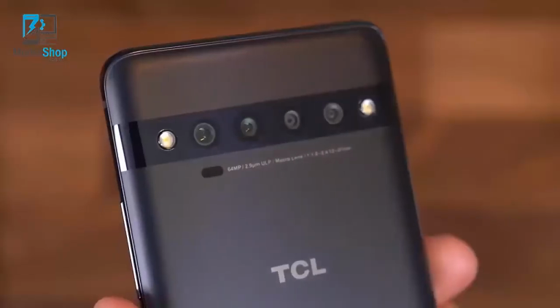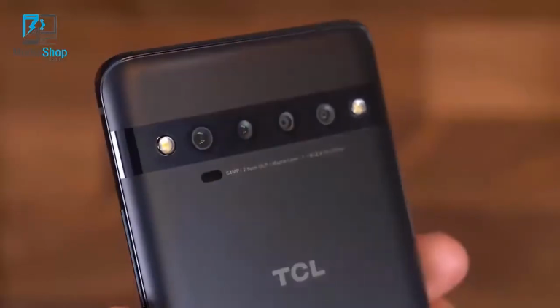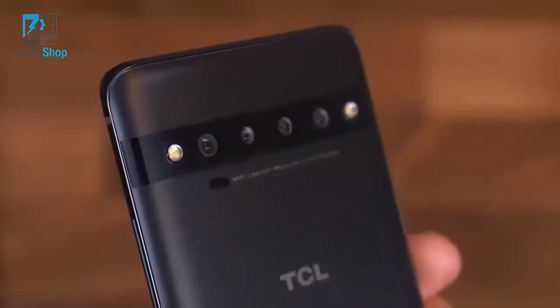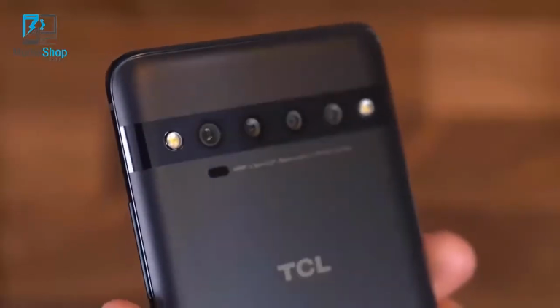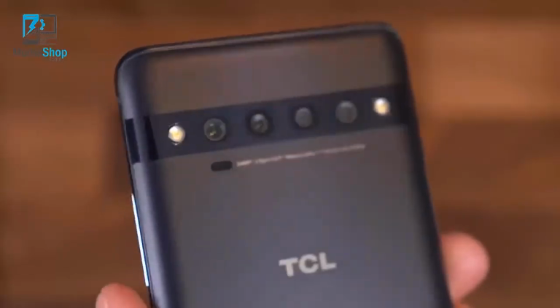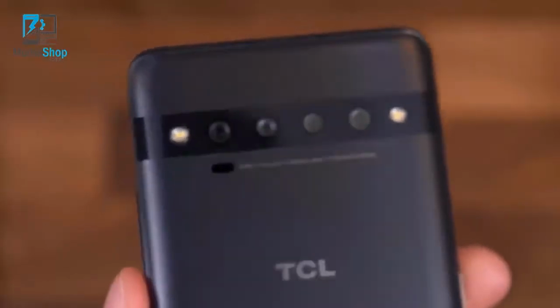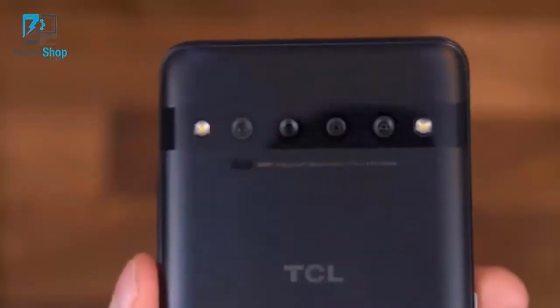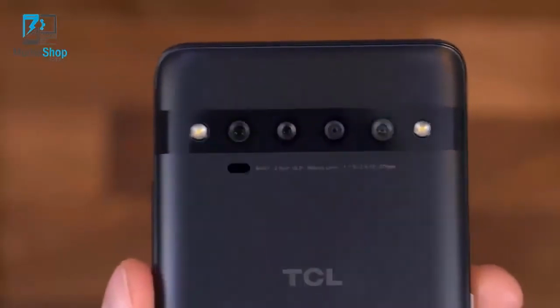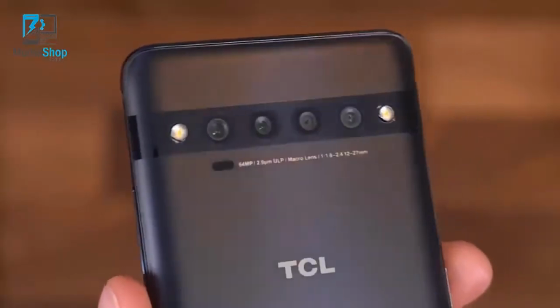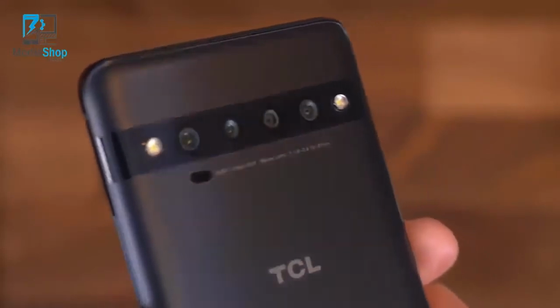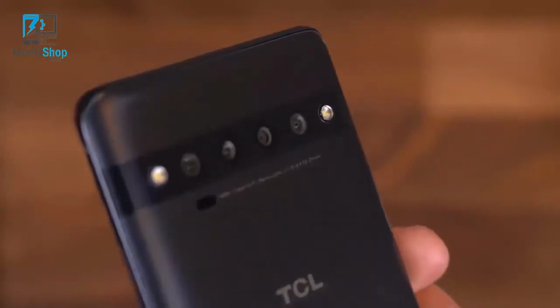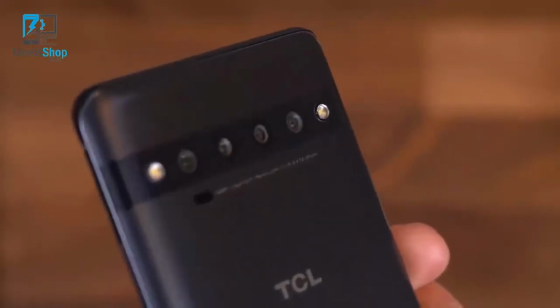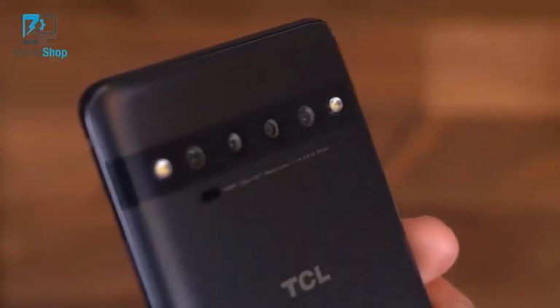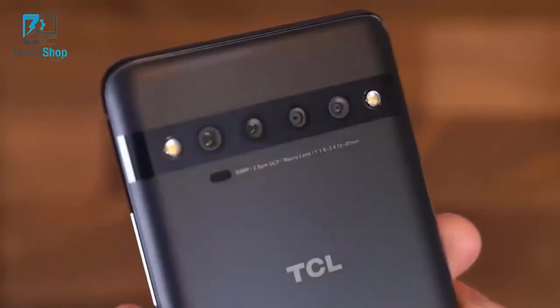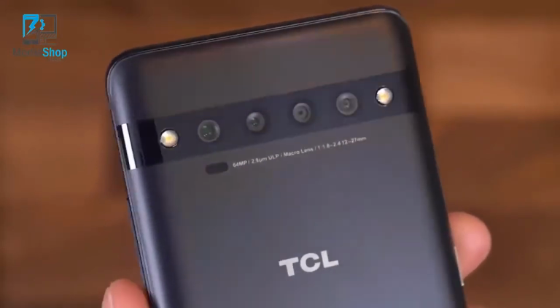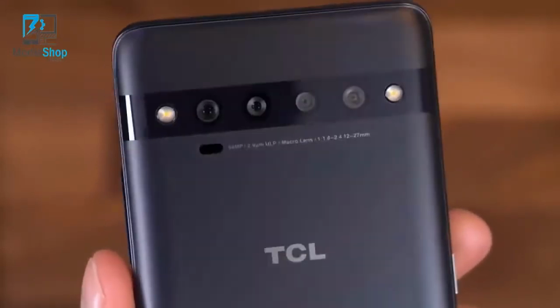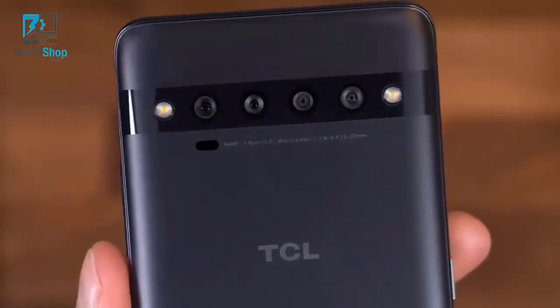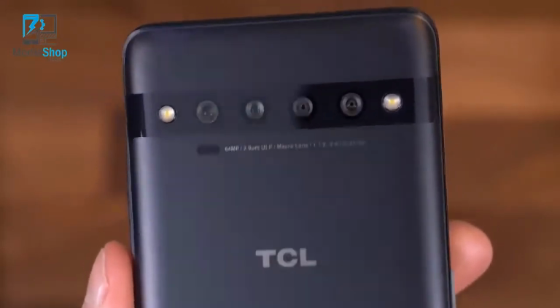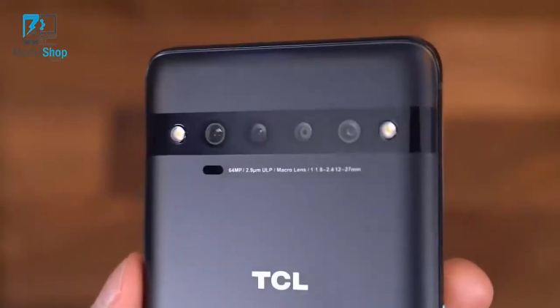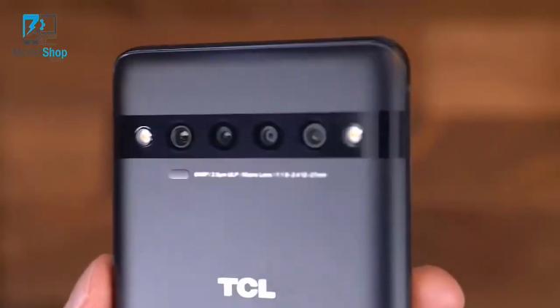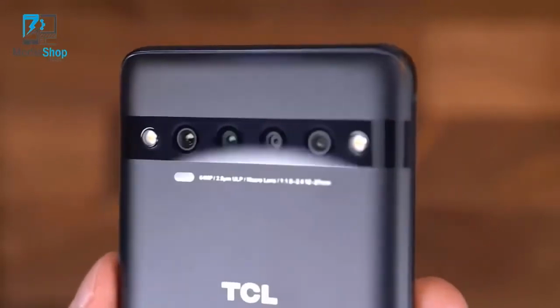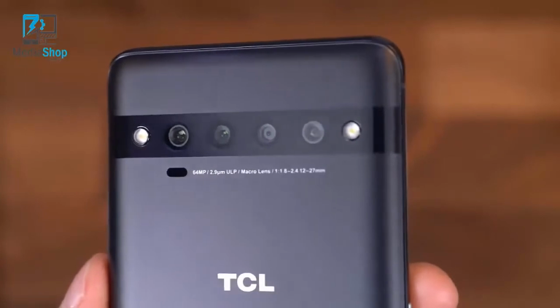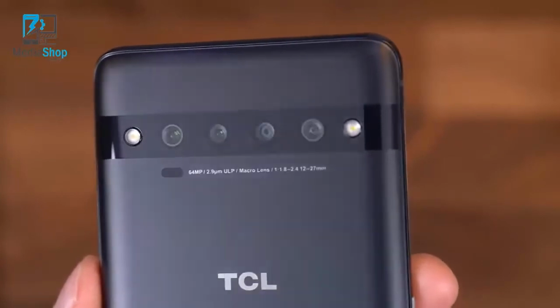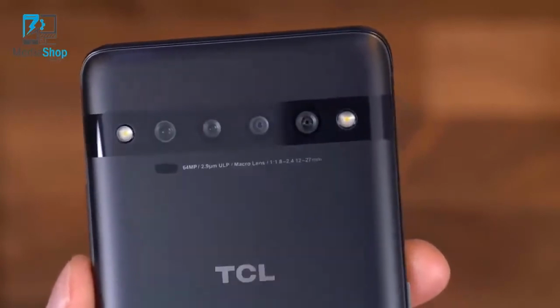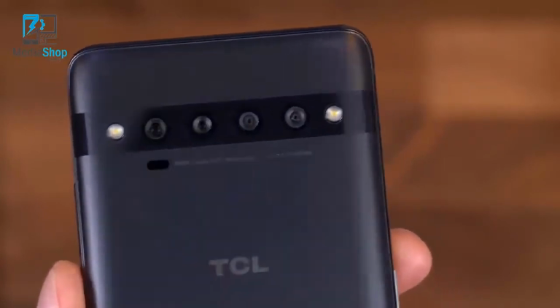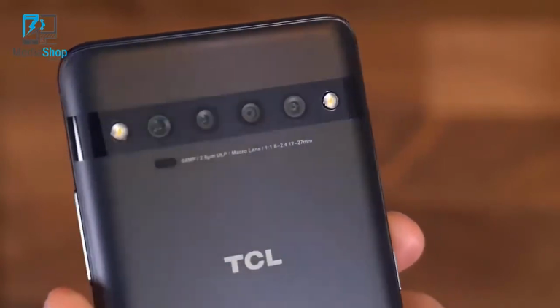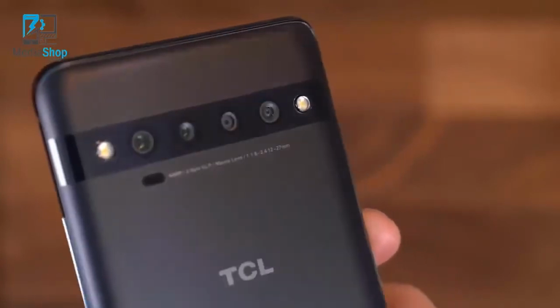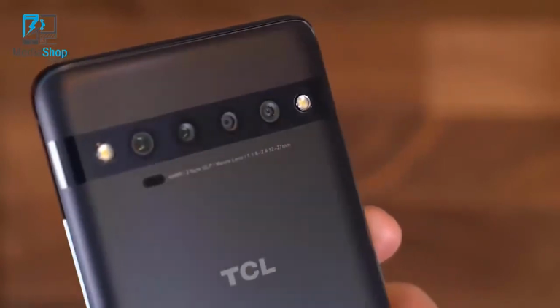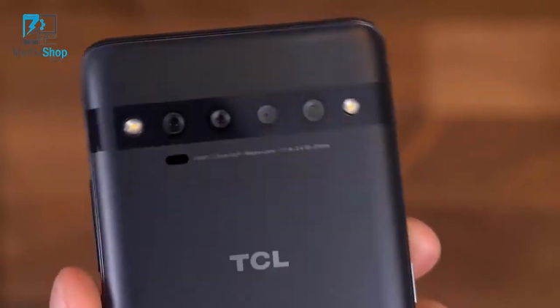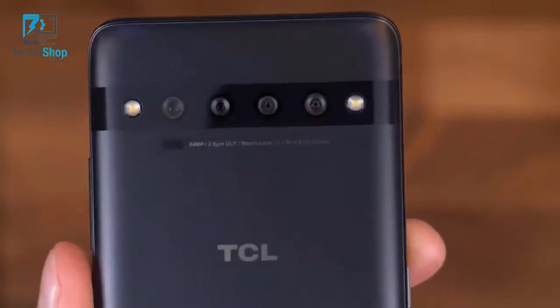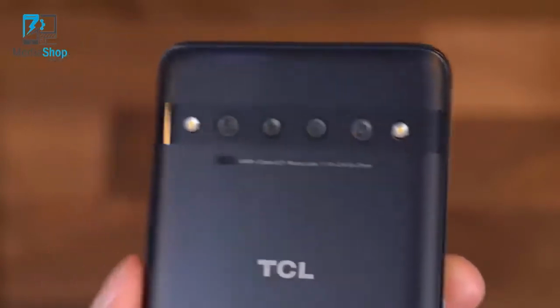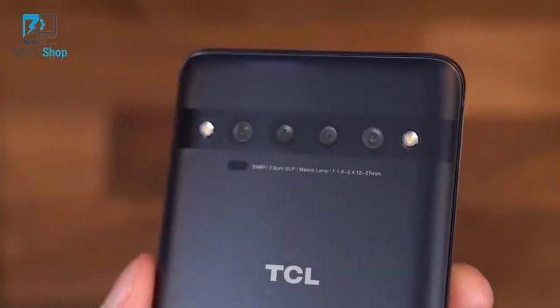On the back is the 64 megapixel standard wide-angle lens, a 16 megapixel ultra-wide-angle lens, a 5 megapixel lens for macro shots — getting really close to the subject — and finally a 2 megapixel depth-sensing lens.